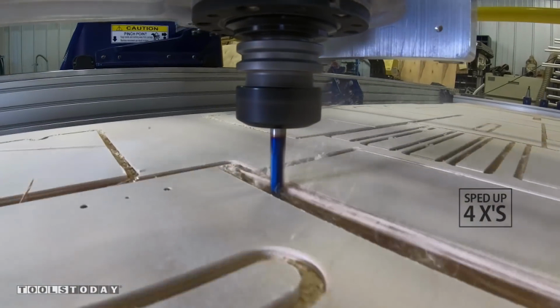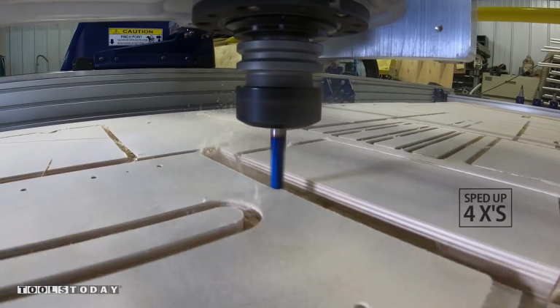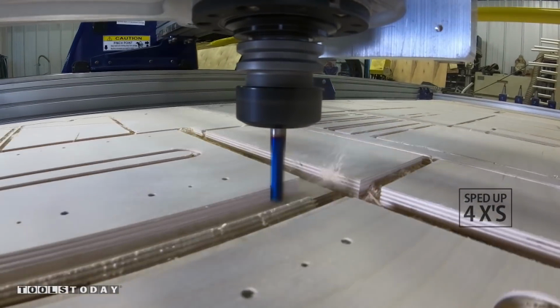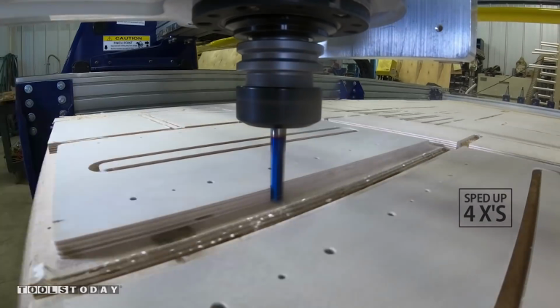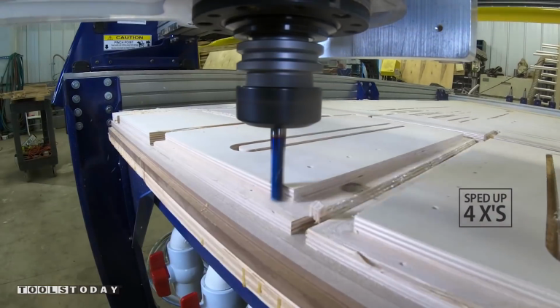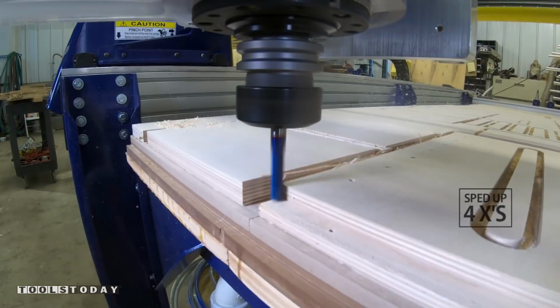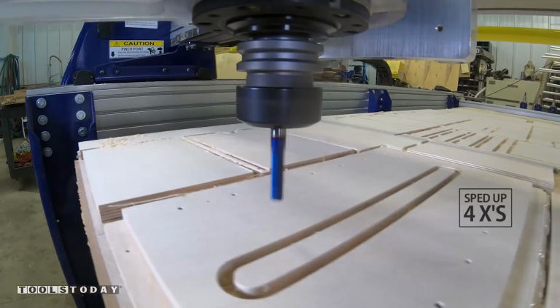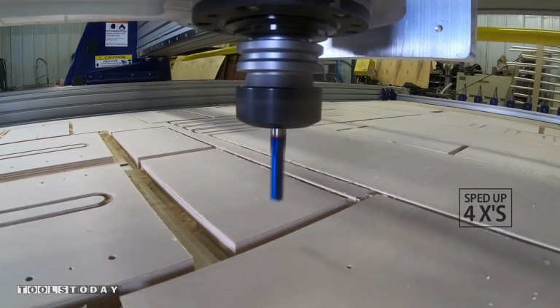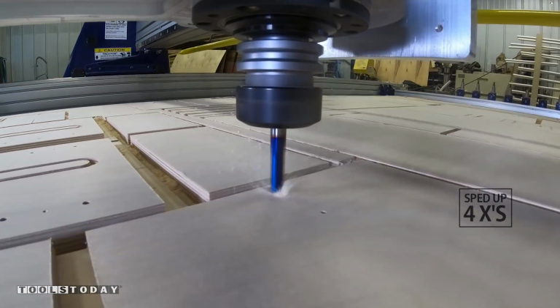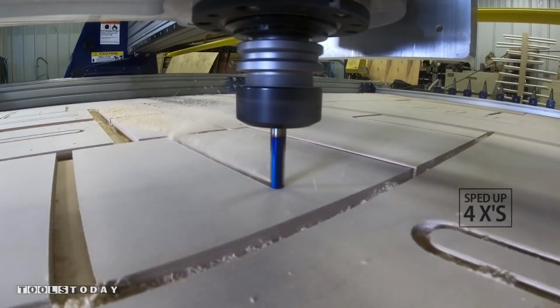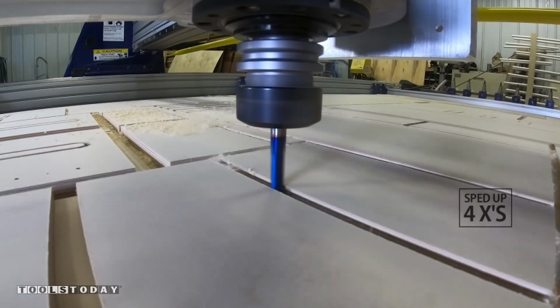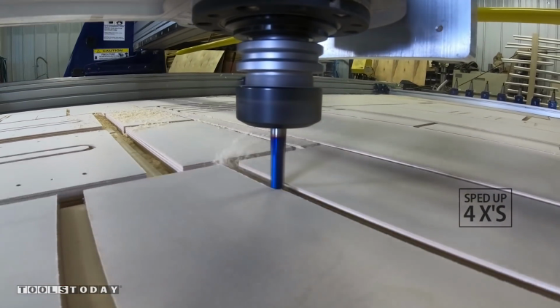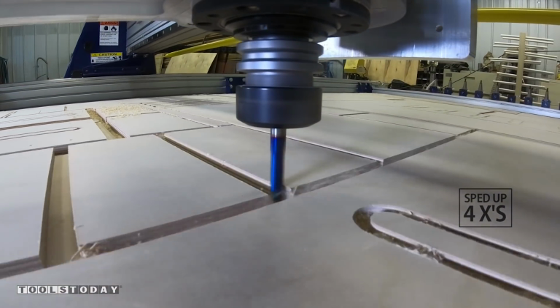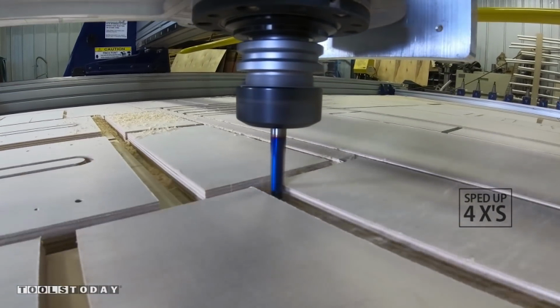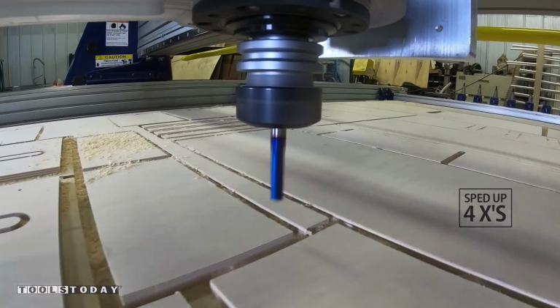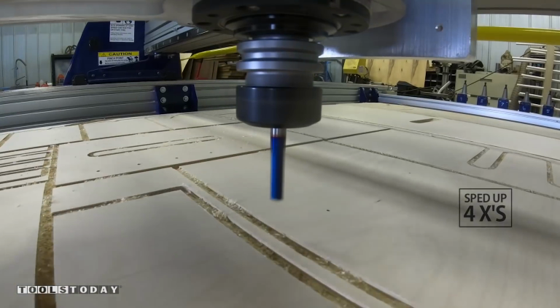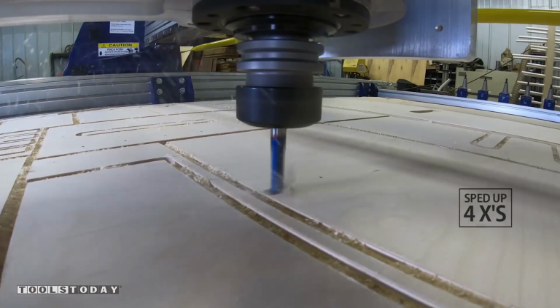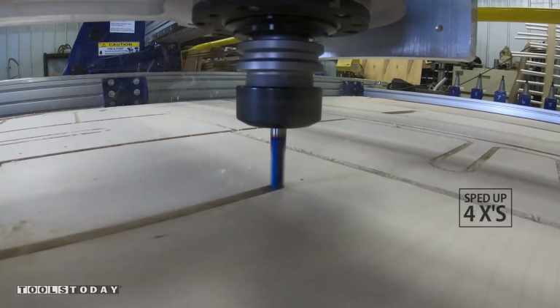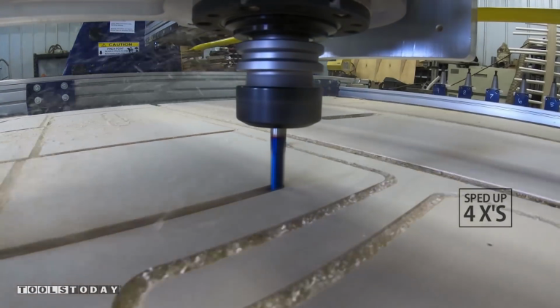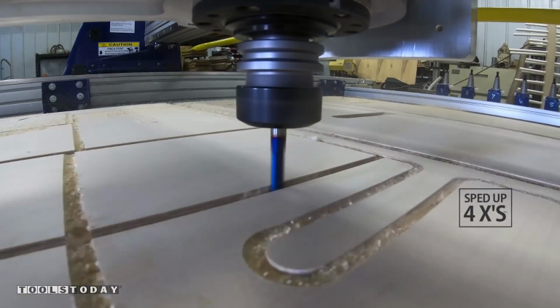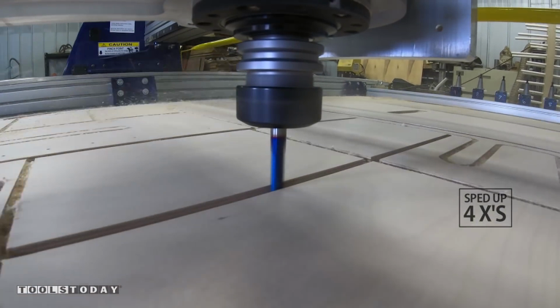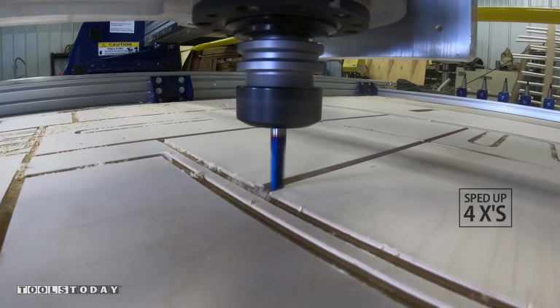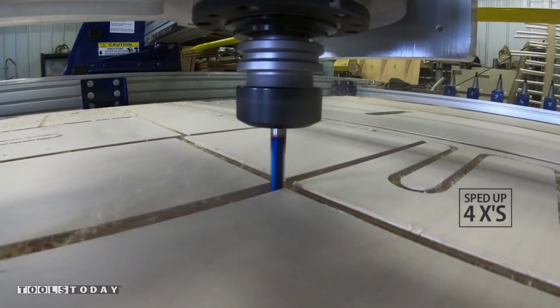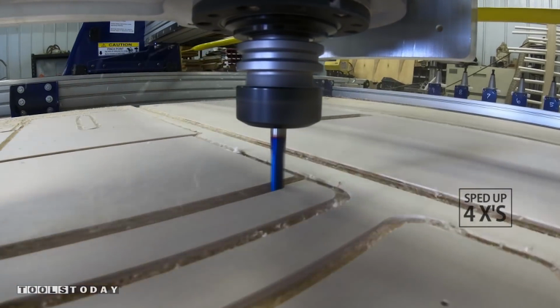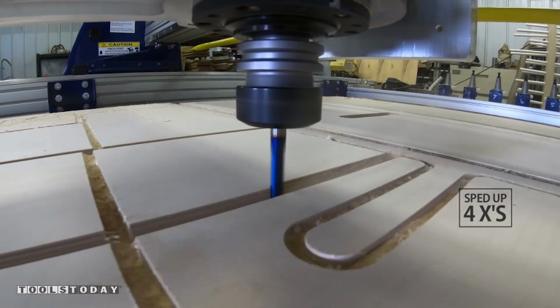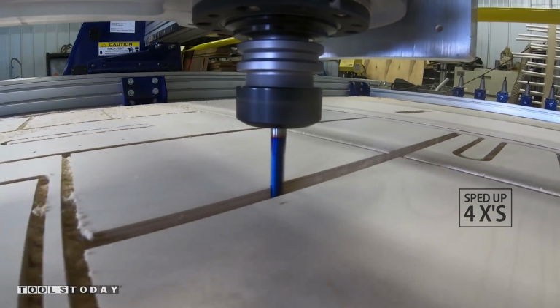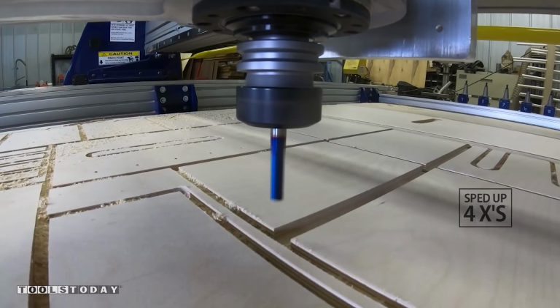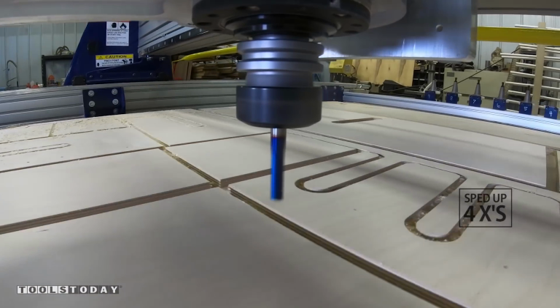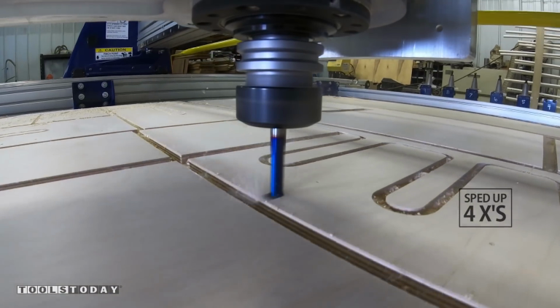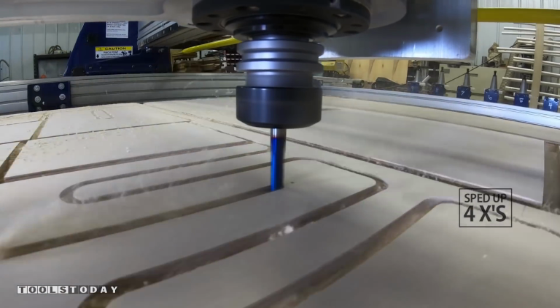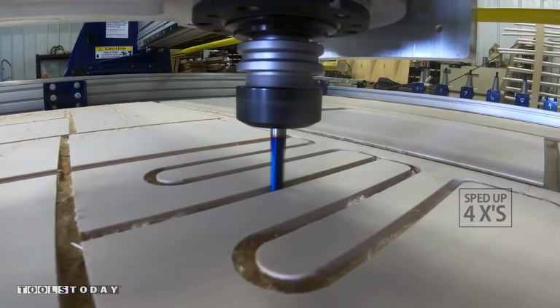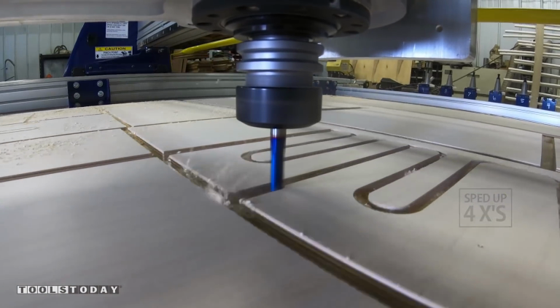The vector lines are as wide as the thickness of our material. Every time we get a new material thickness, we quickly modify our geometry and save it for future use. This bit provides an excellent side wall and bottom cut quality to make the joinery flawless.